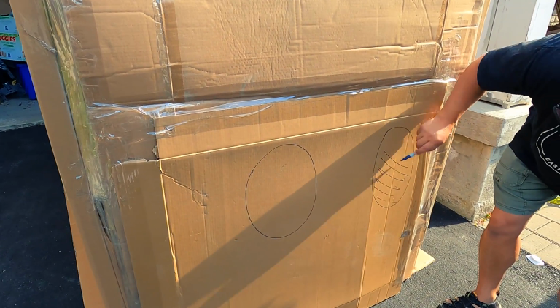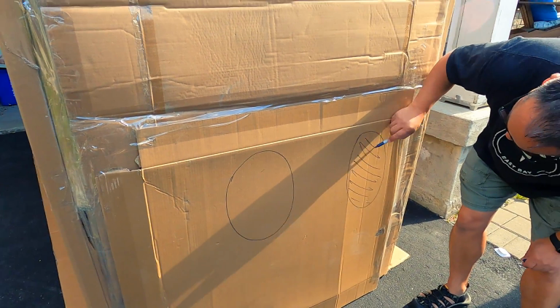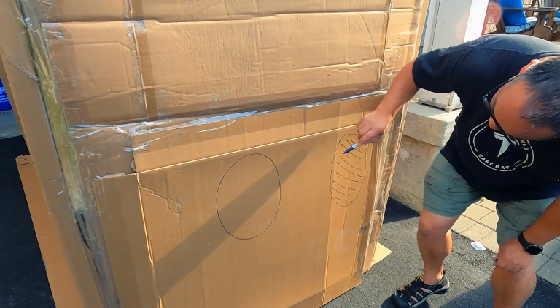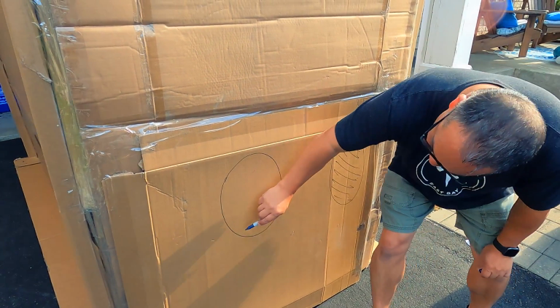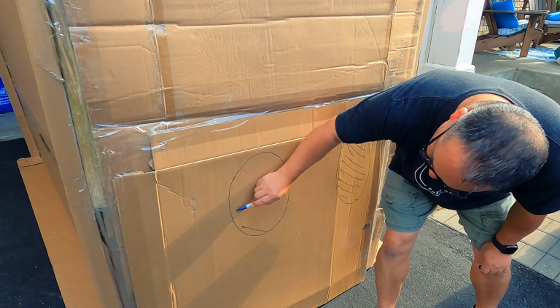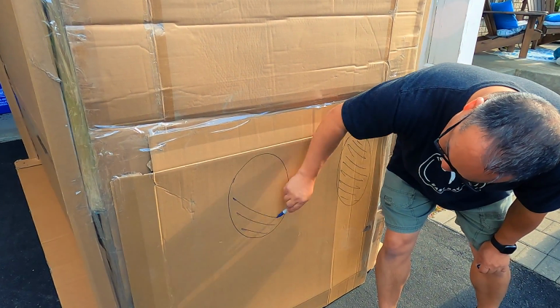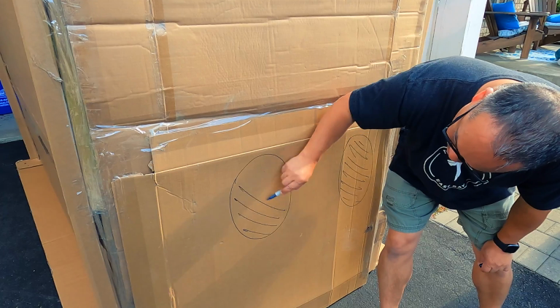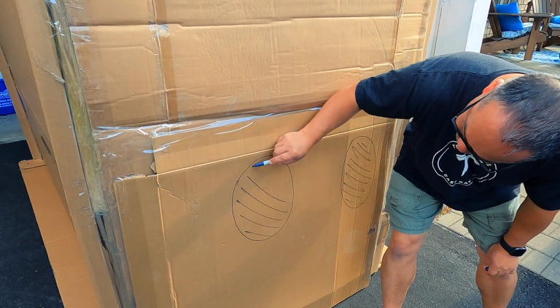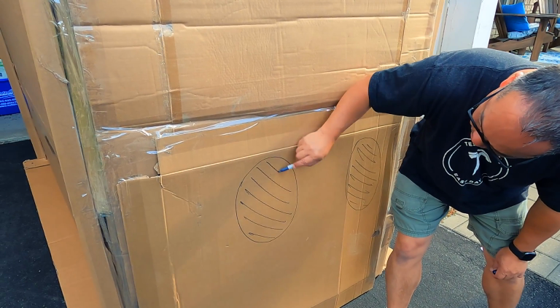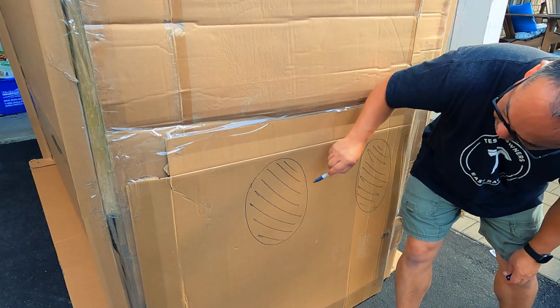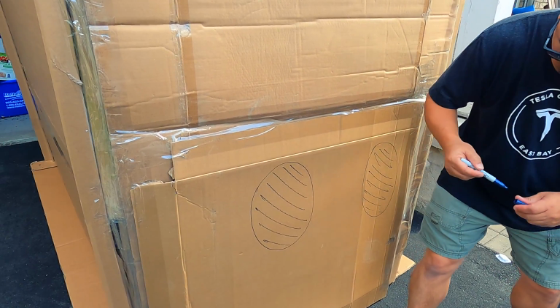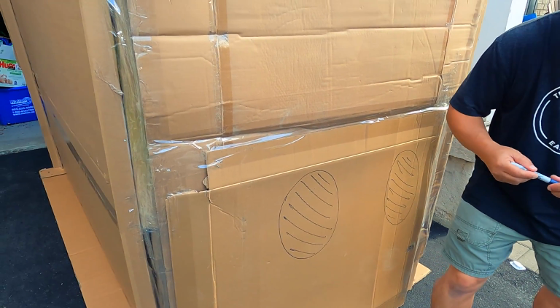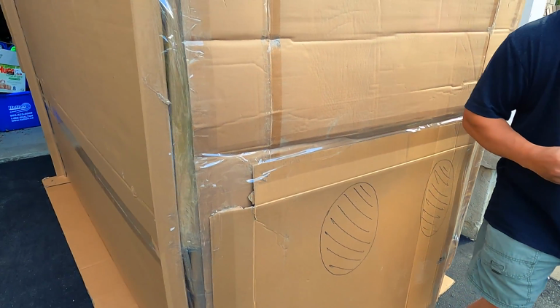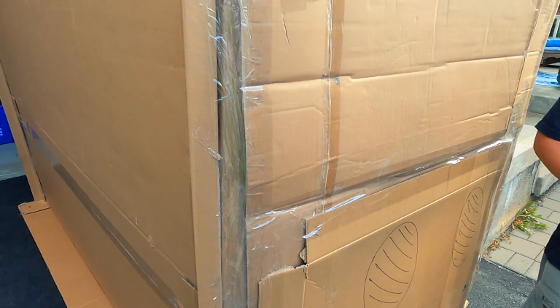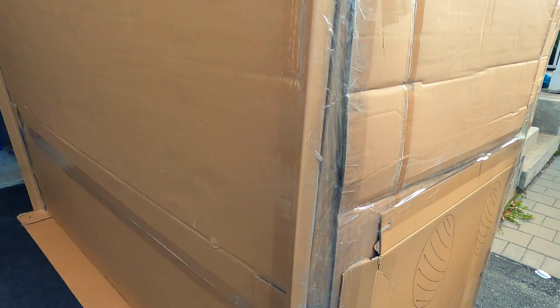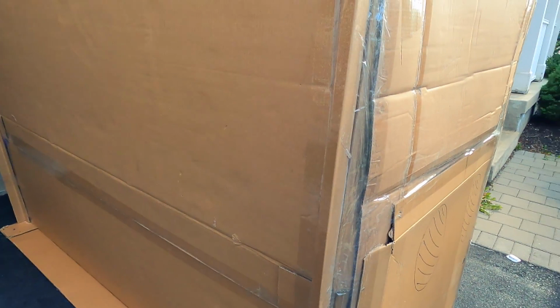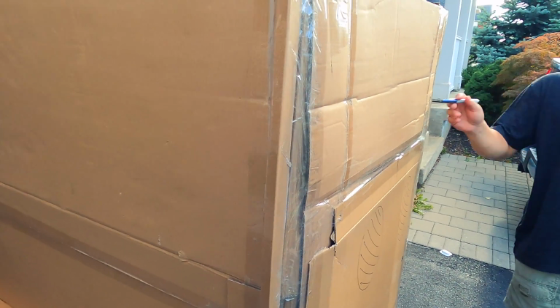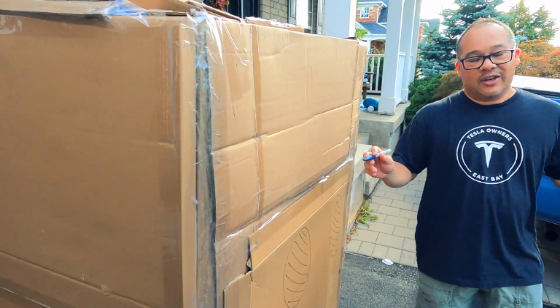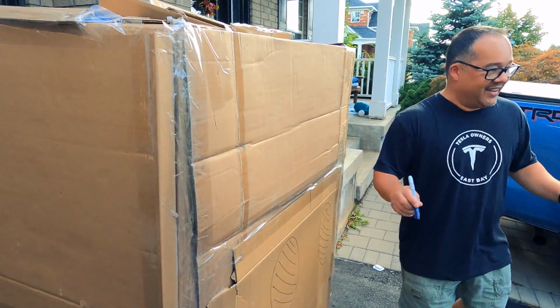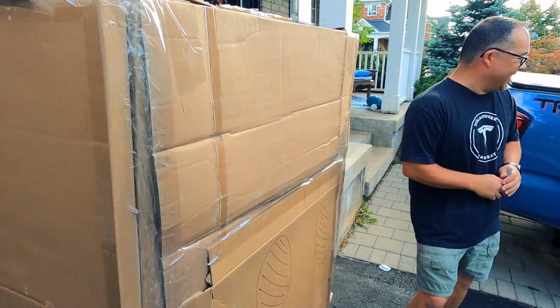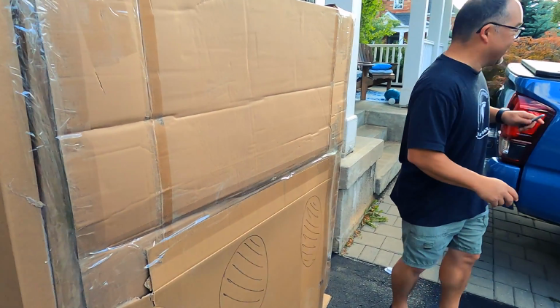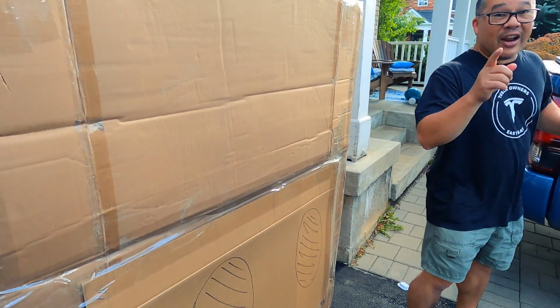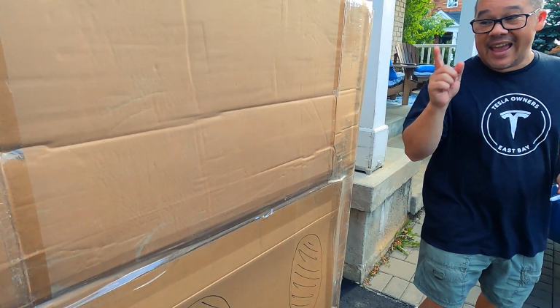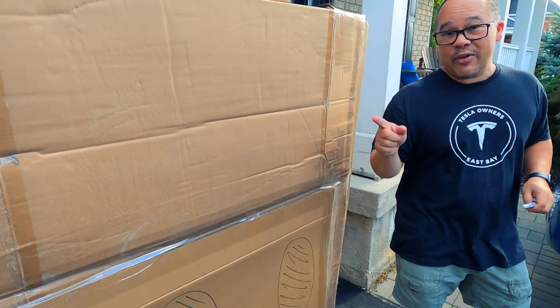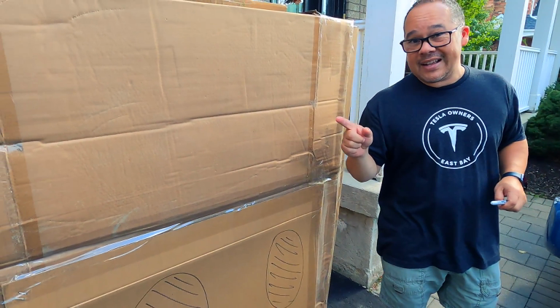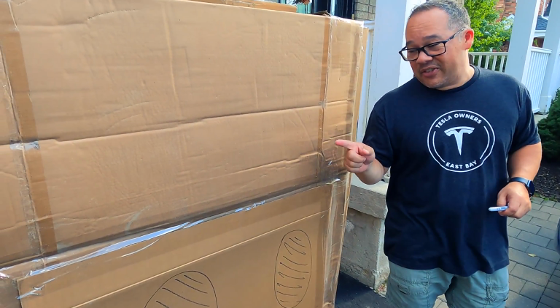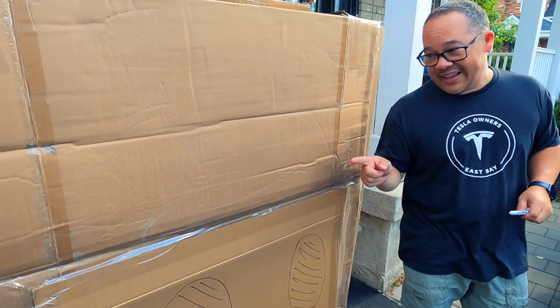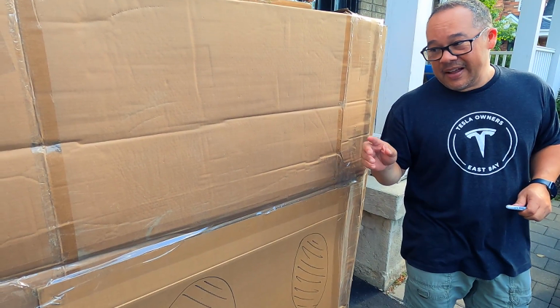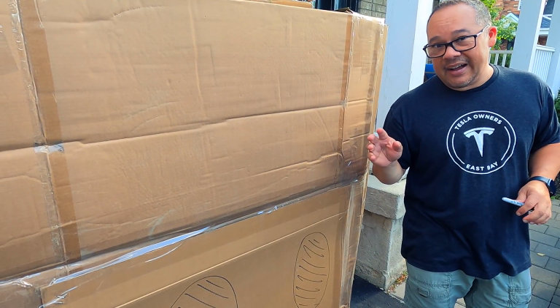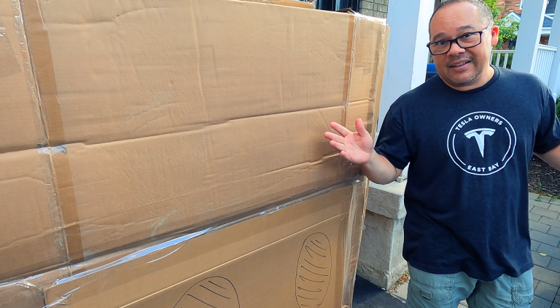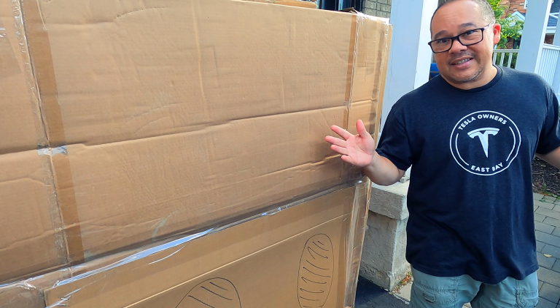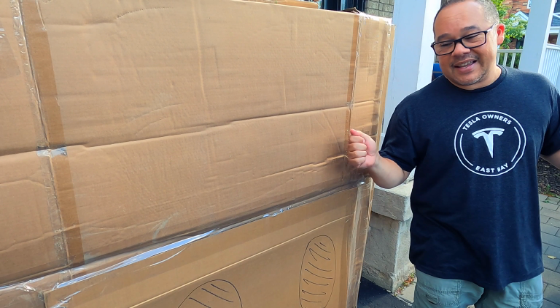I'm pretty good — I think this will make or break it. You should do some windows on the side. No, we're not doing windows on the side. So now let's take this to our test facility and get to the test.